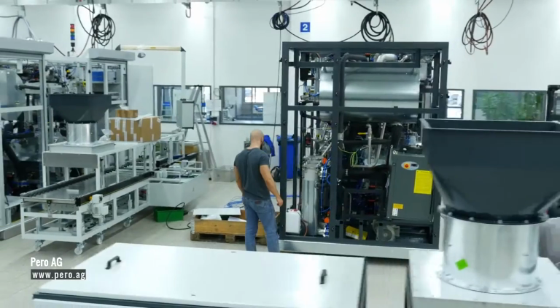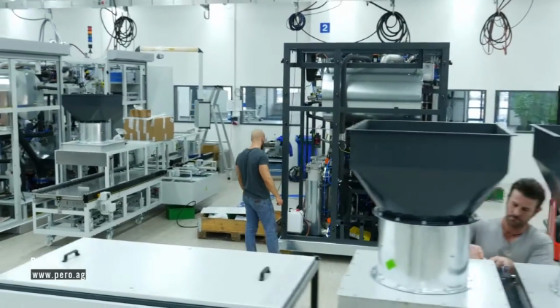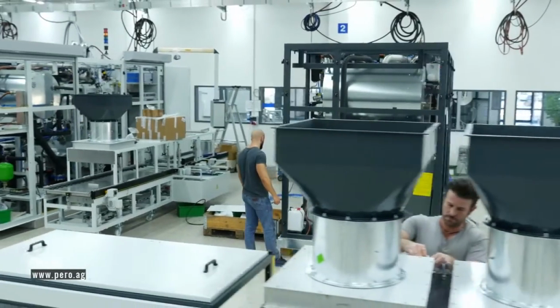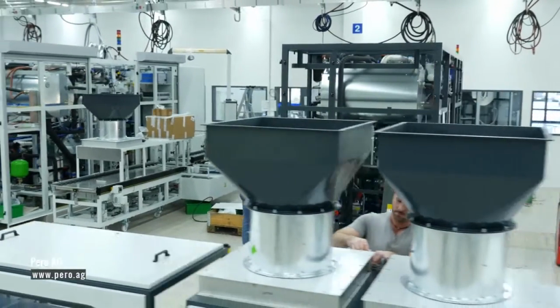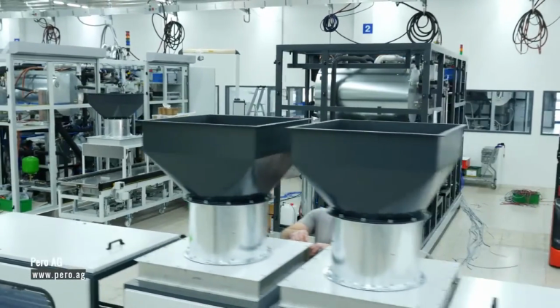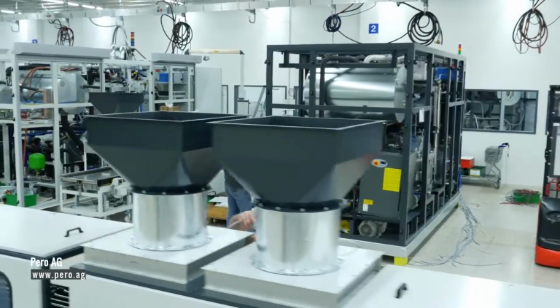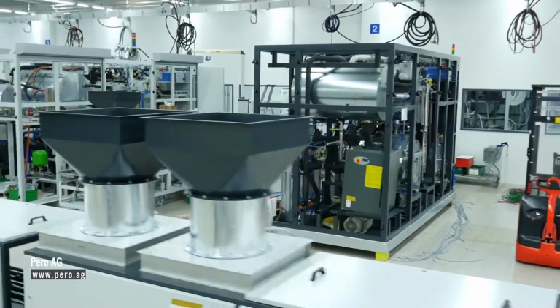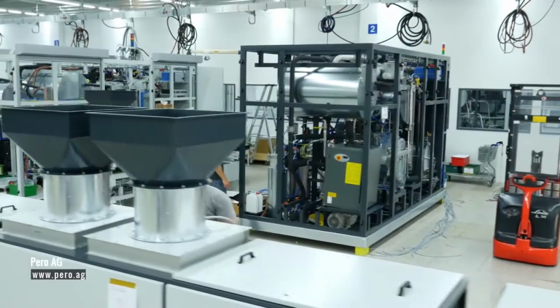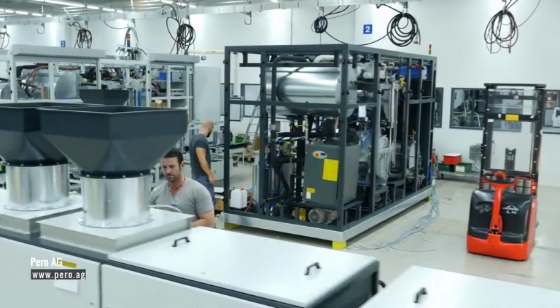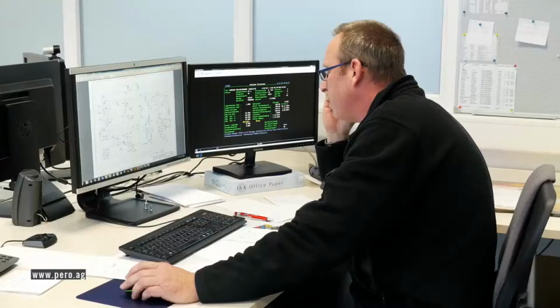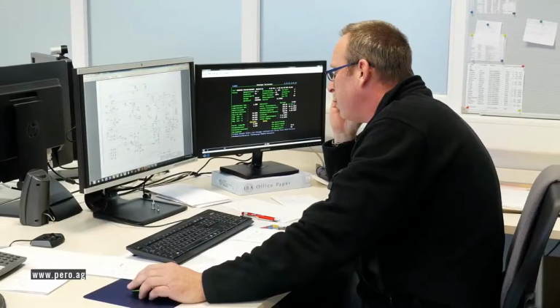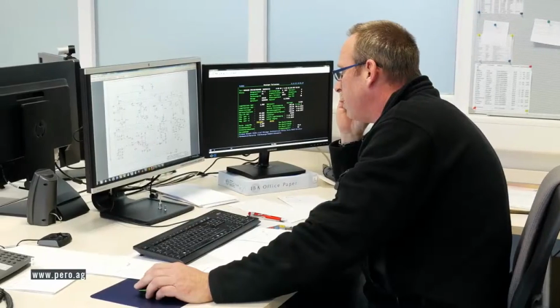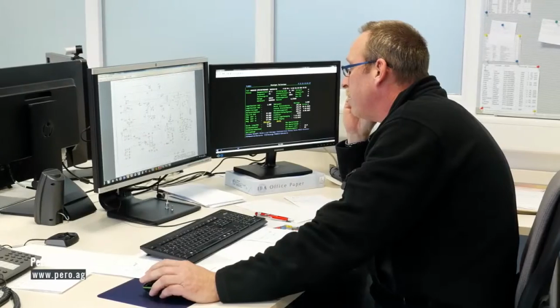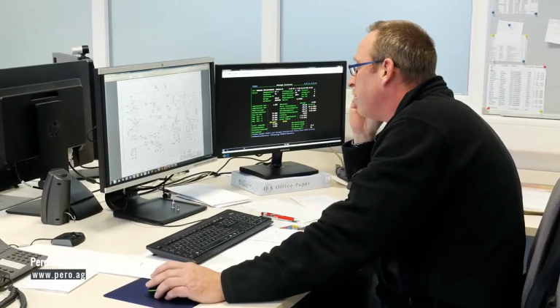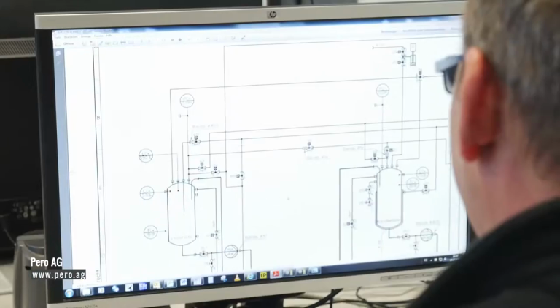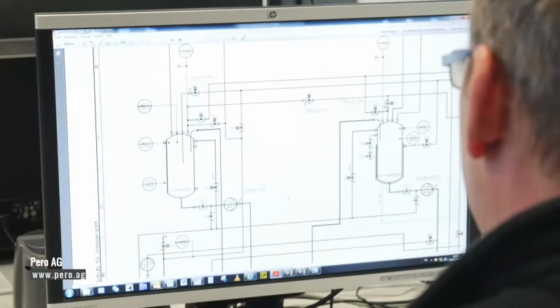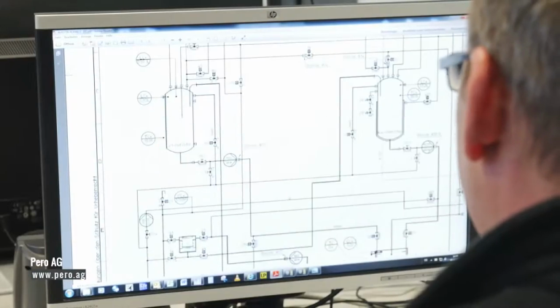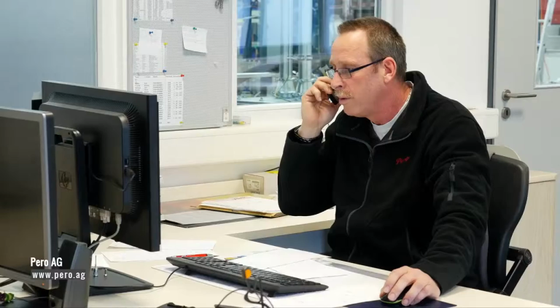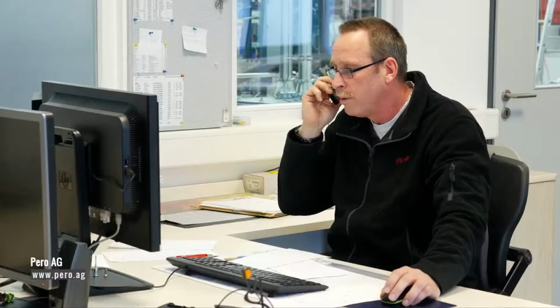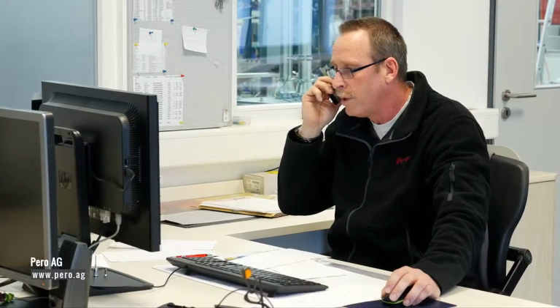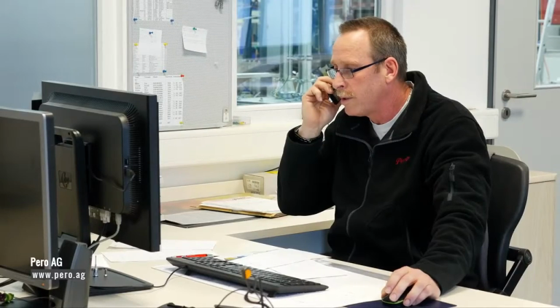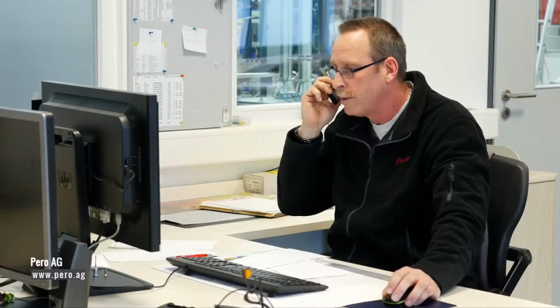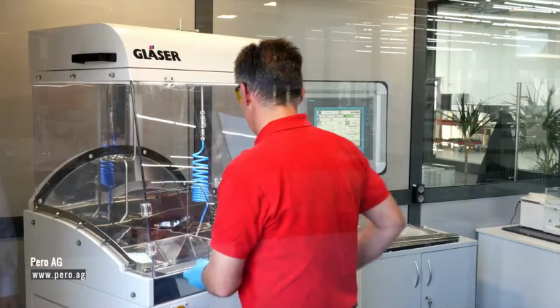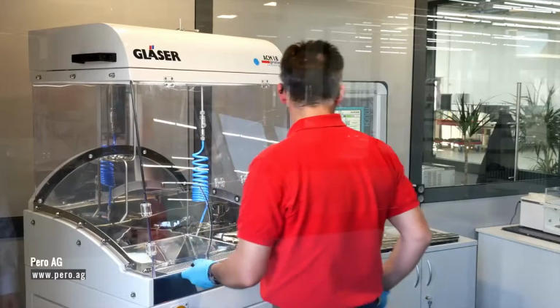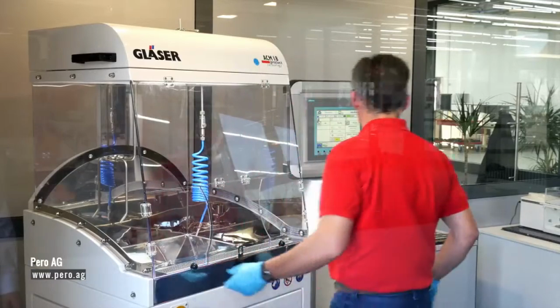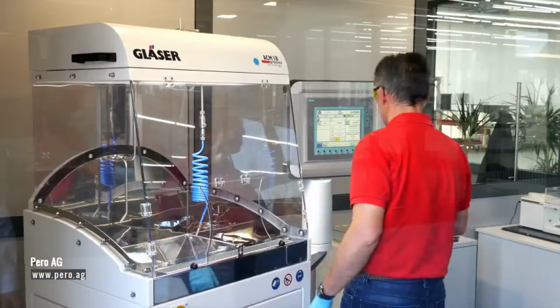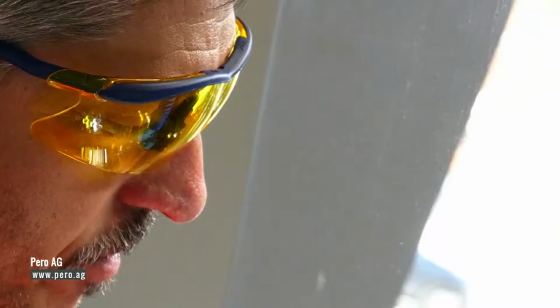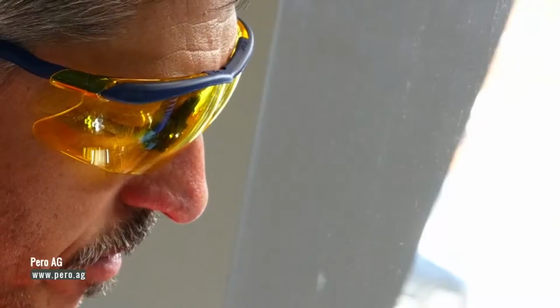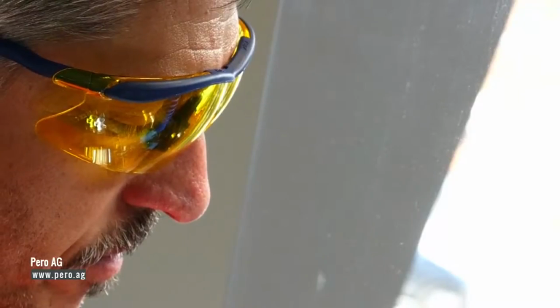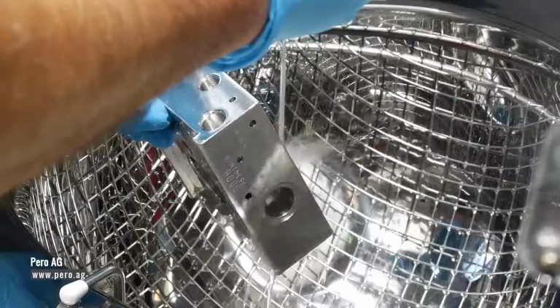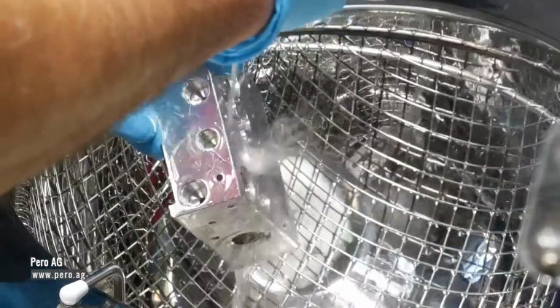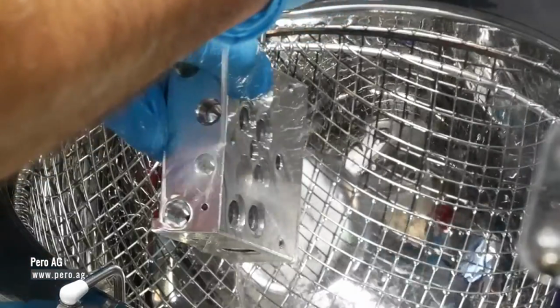More than 180 members of staff at Perro ensure maximum technical standards and provide you with objective and competent support and advice. They offer you excellent service that you can rely on.